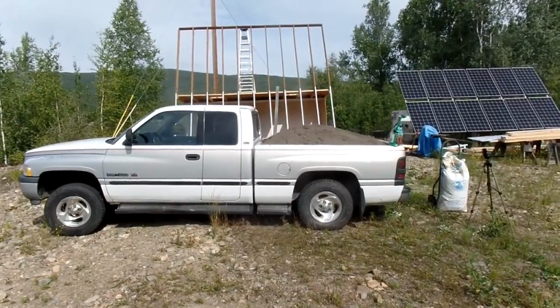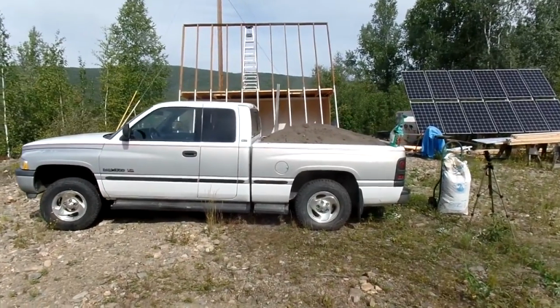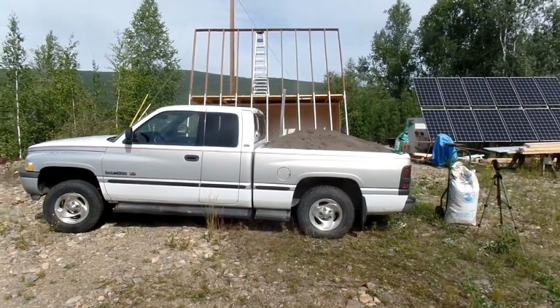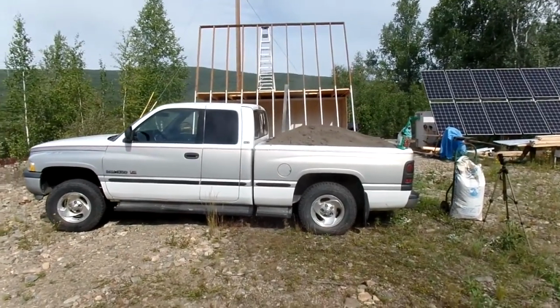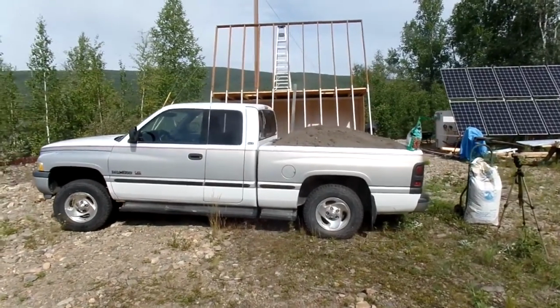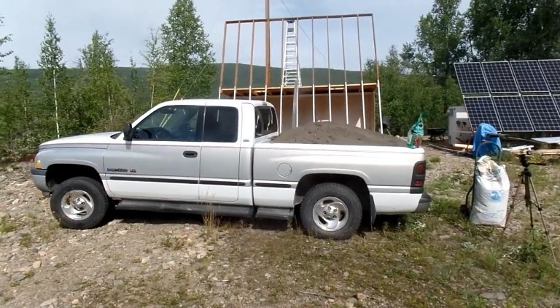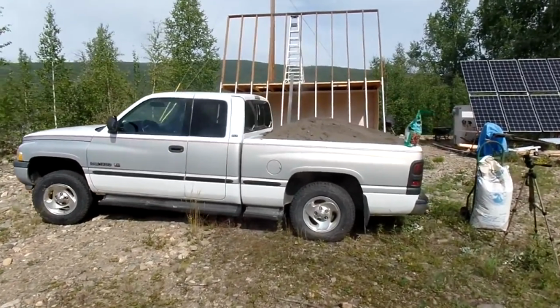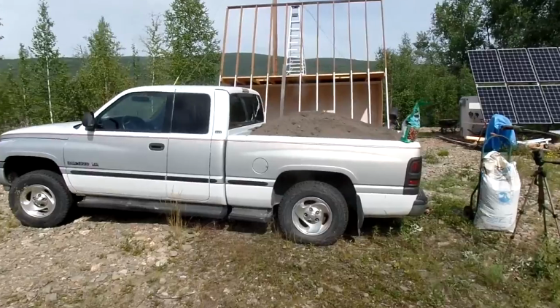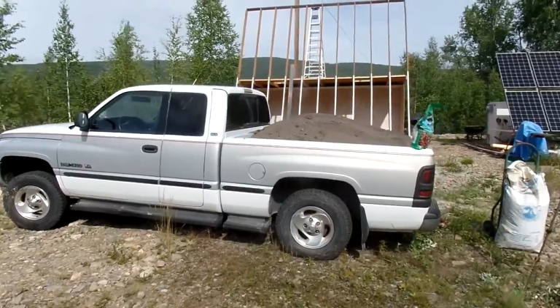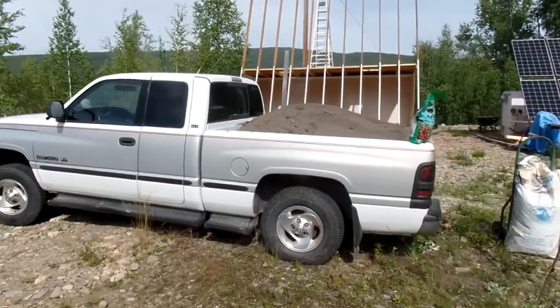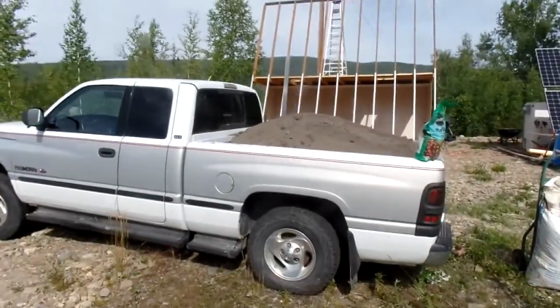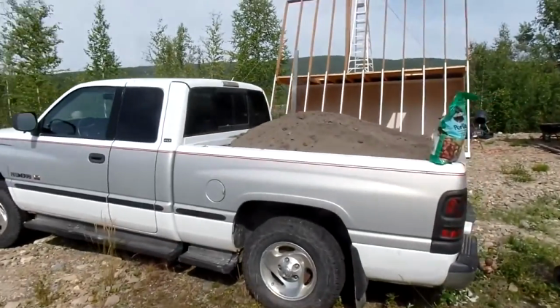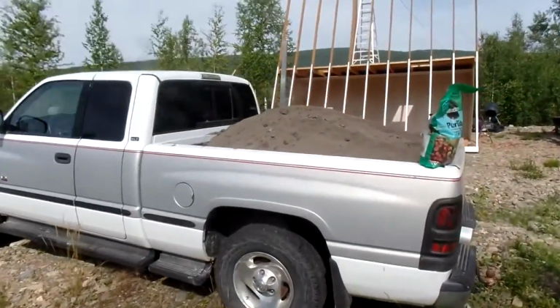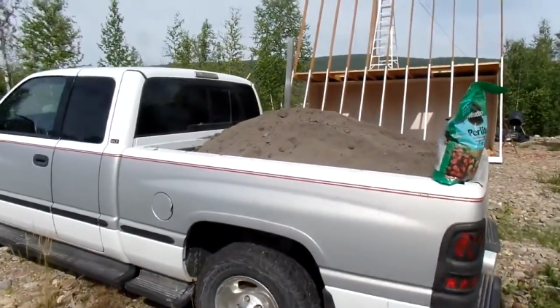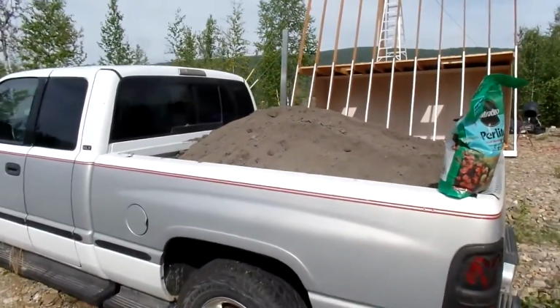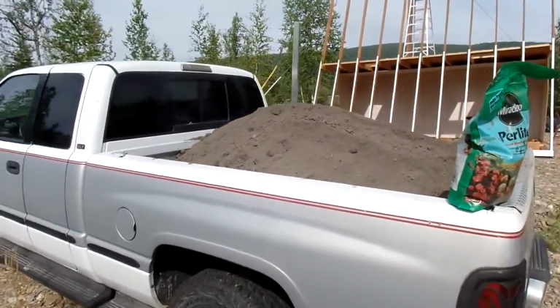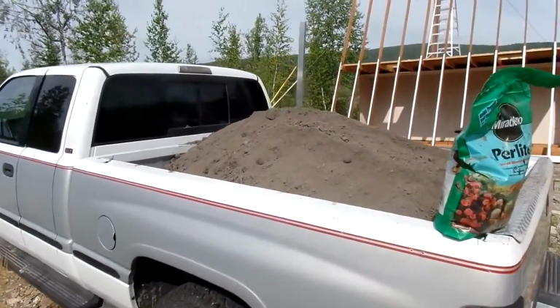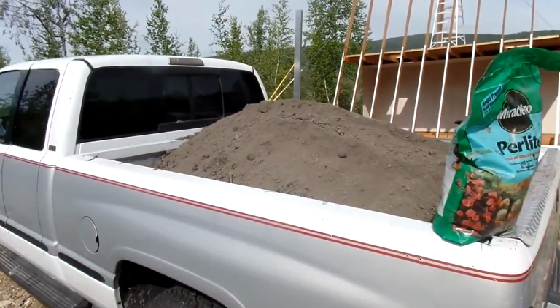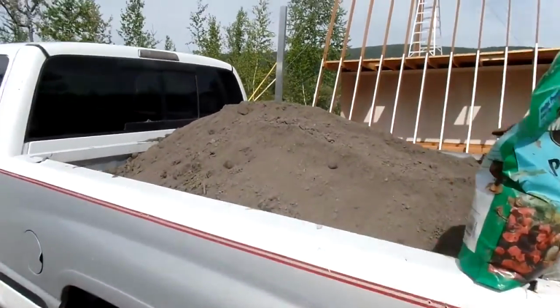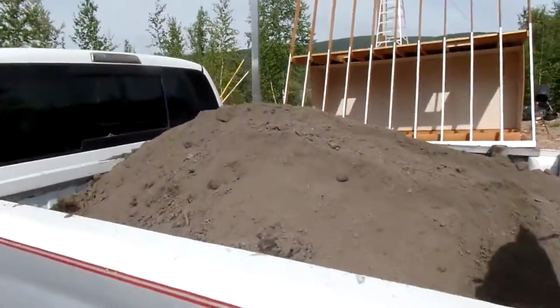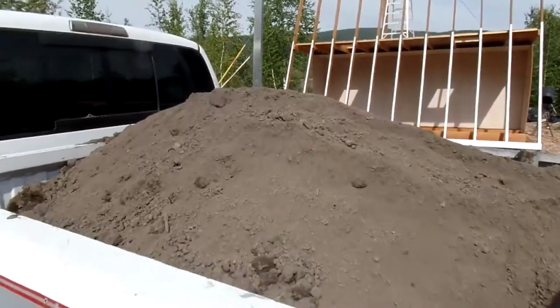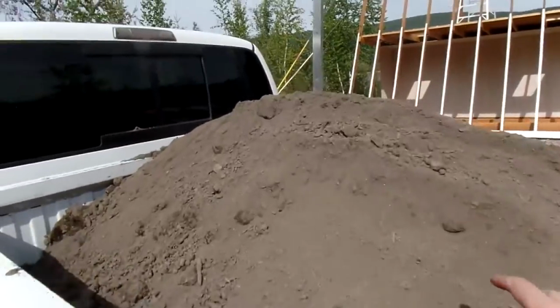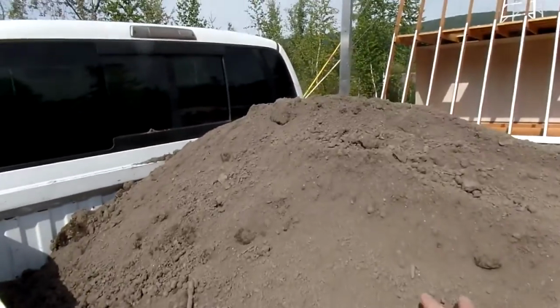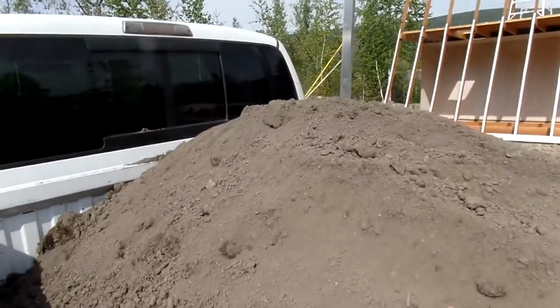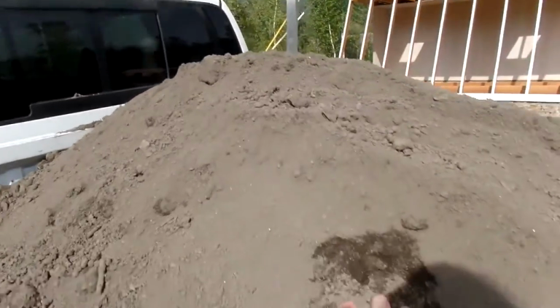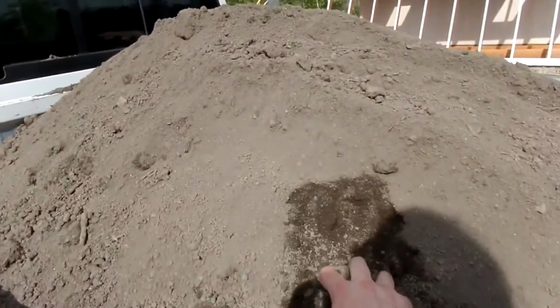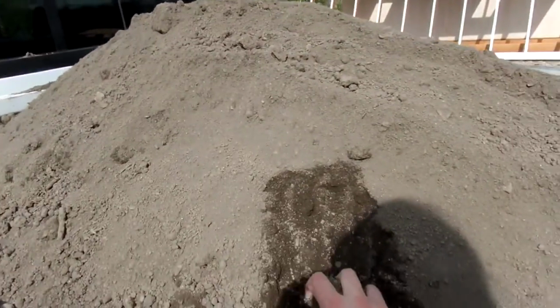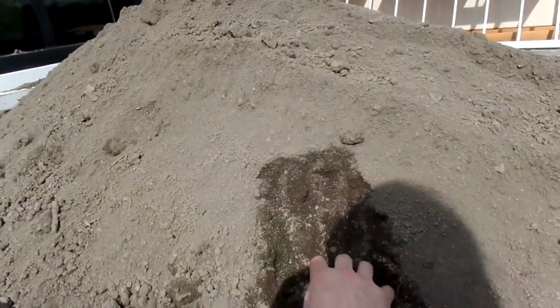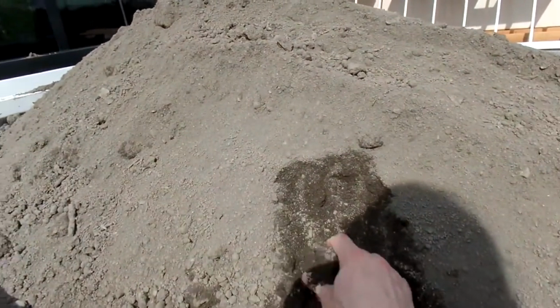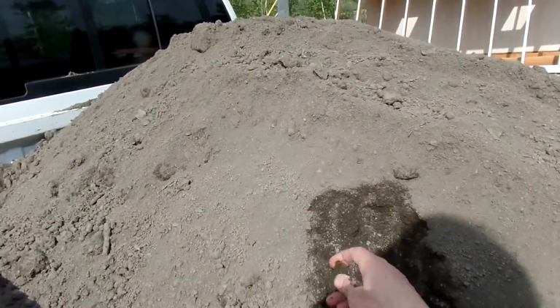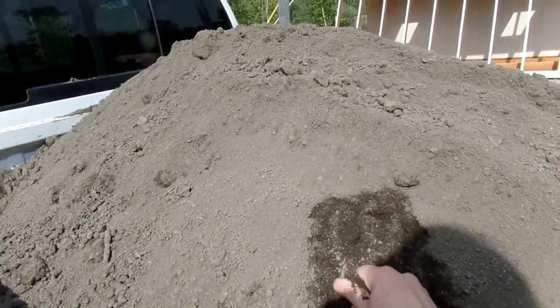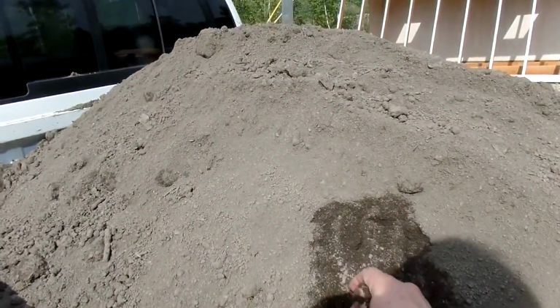Now here's our dirt, and it looks fairly decent — it's overloading my truck, certainly. We realized it's locally made dirt, and it's got an enormous amount of silt in it, so the structure is not really good. It packs pretty badly.